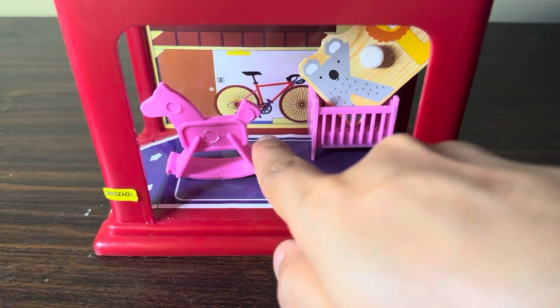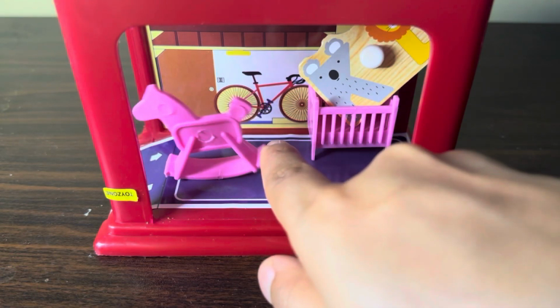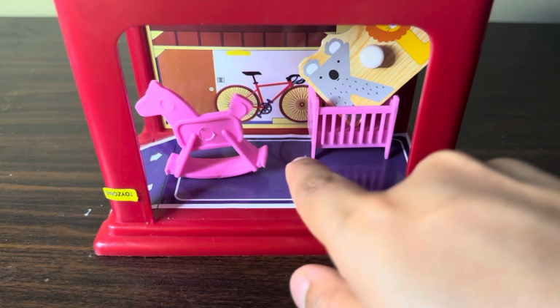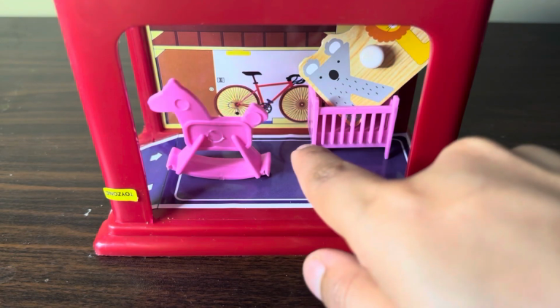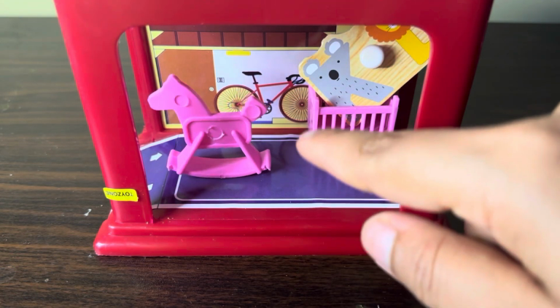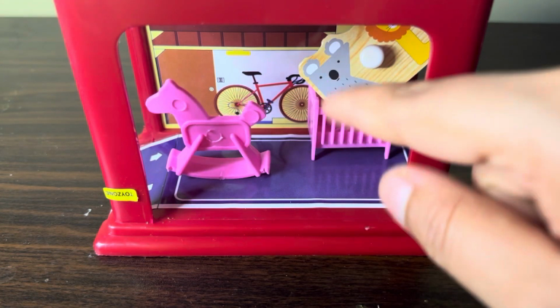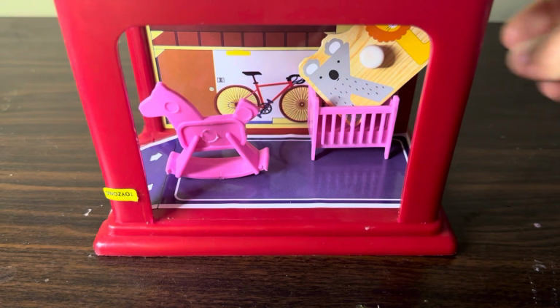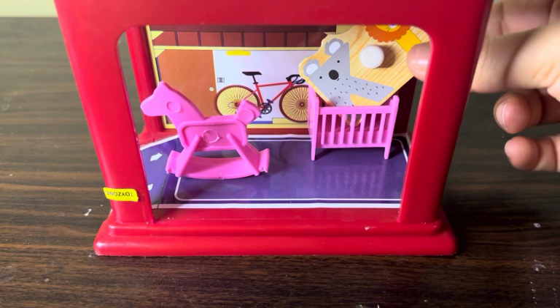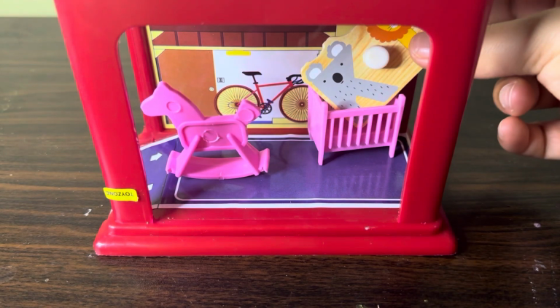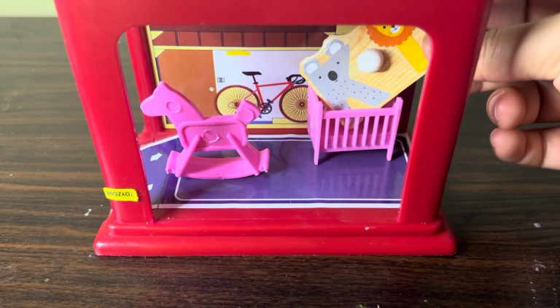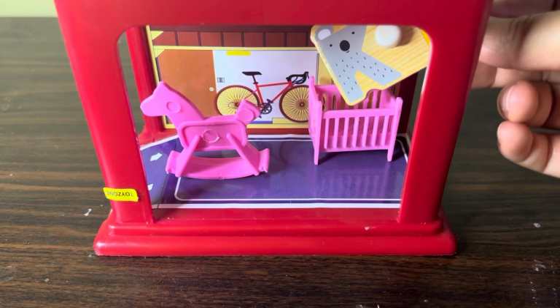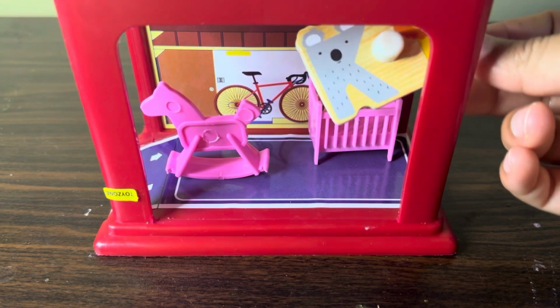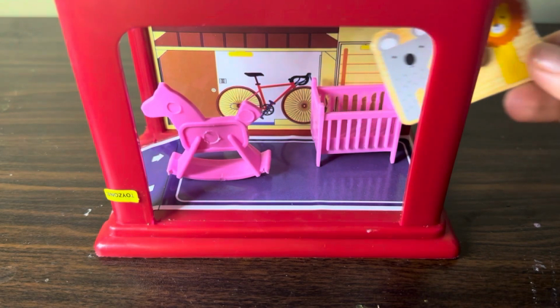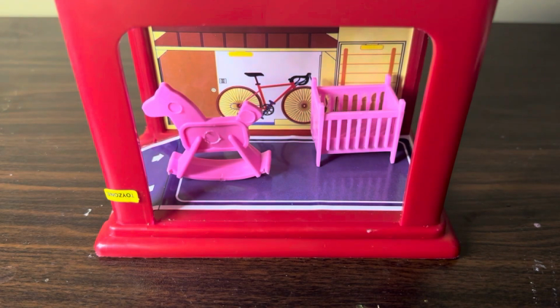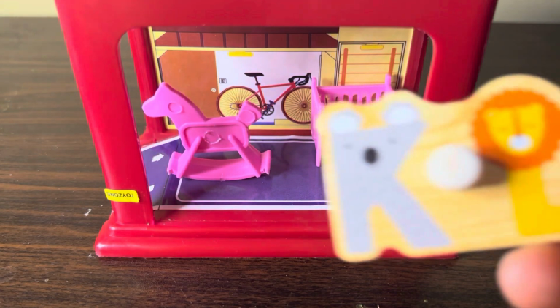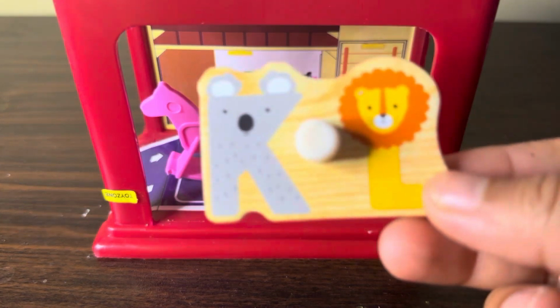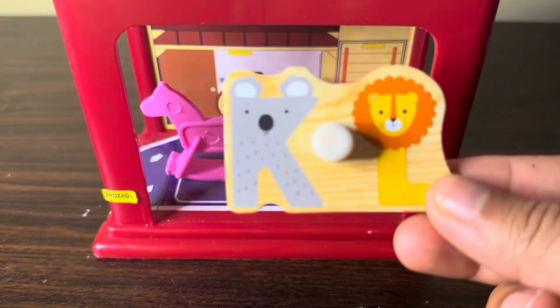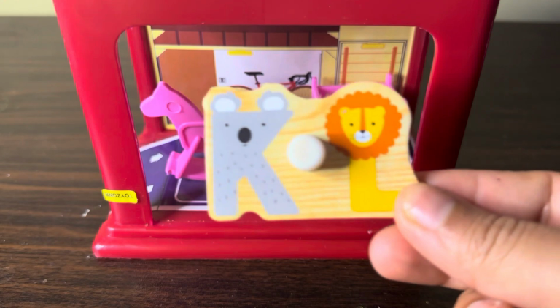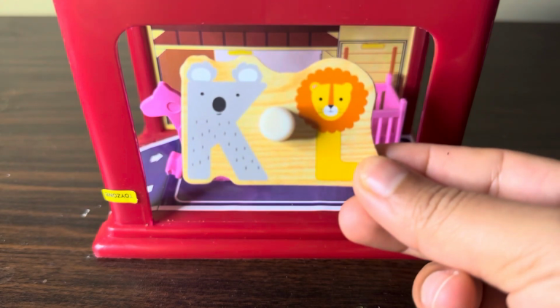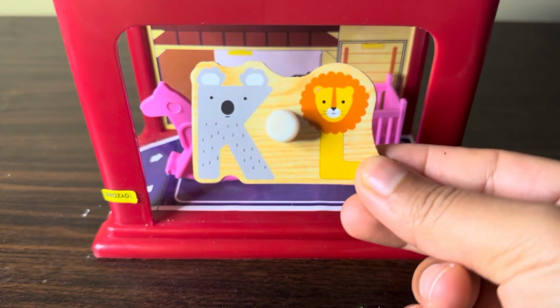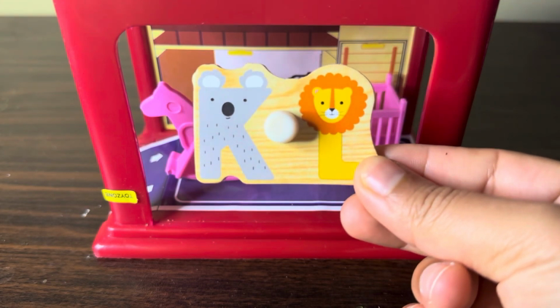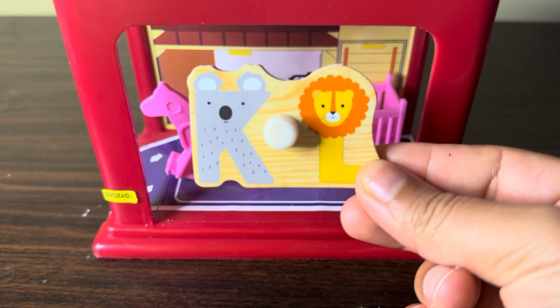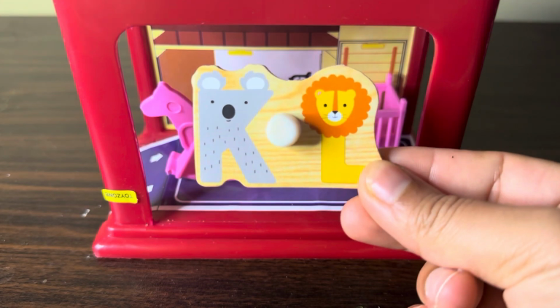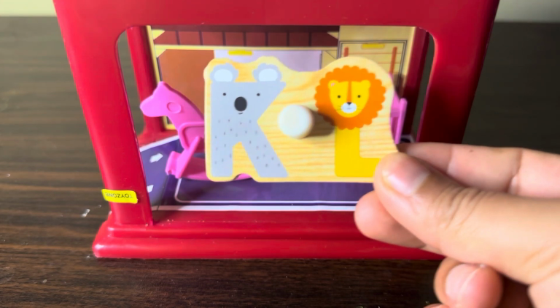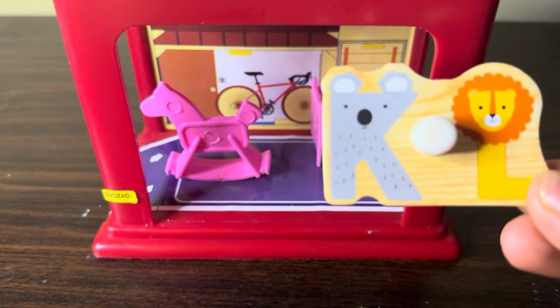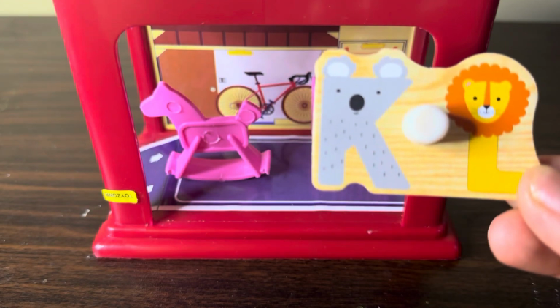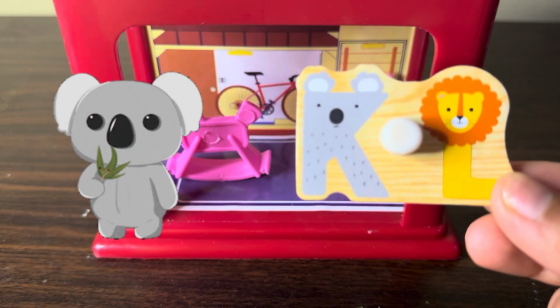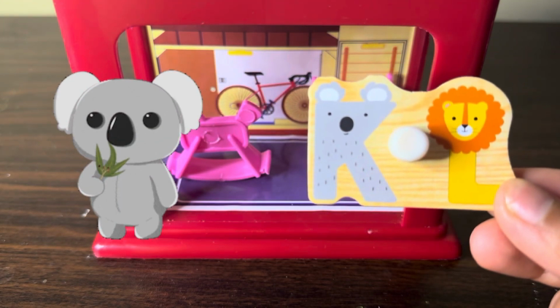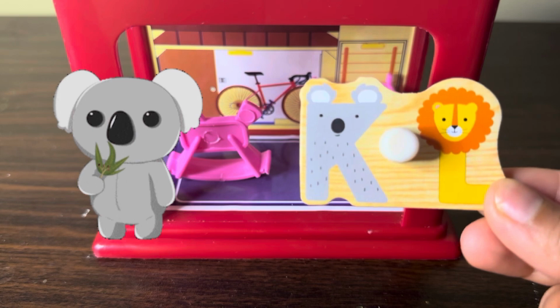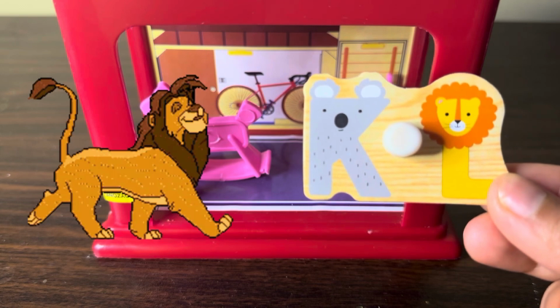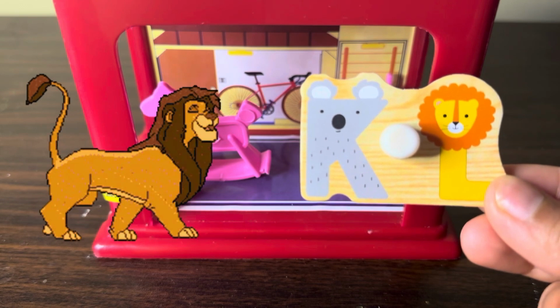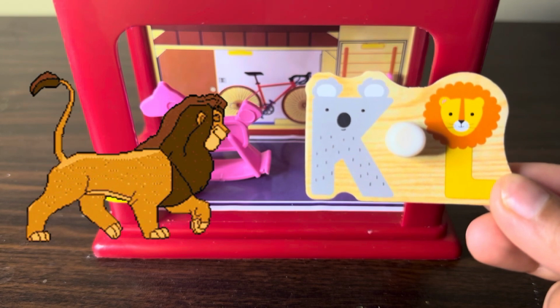Here we have one room and there we have some kids' stuff. We found the letters K and L — K for koala, L for lion.